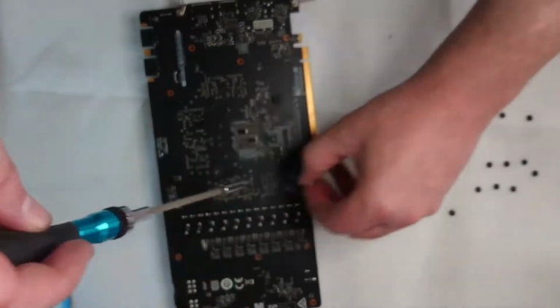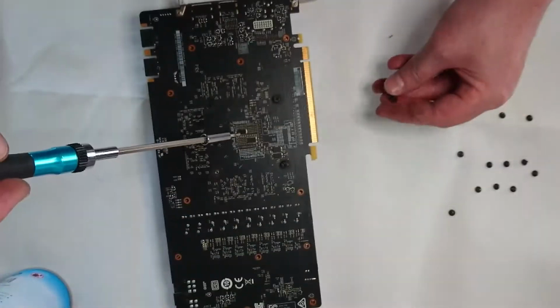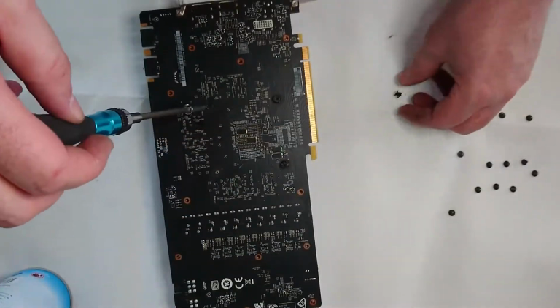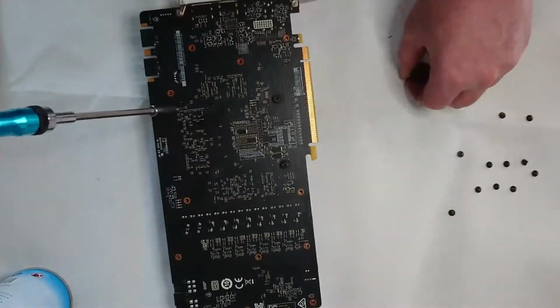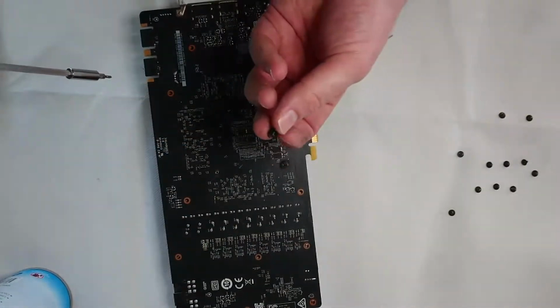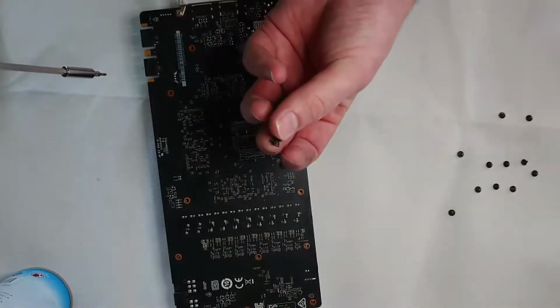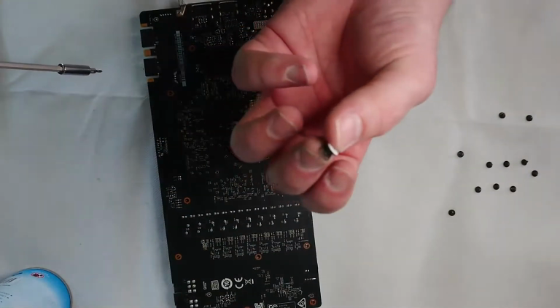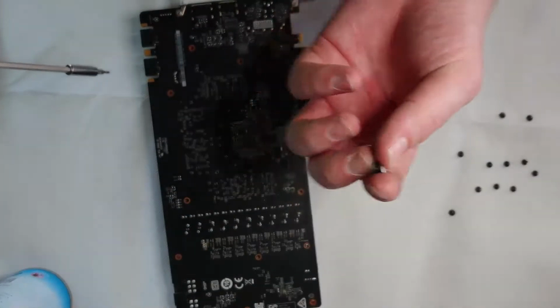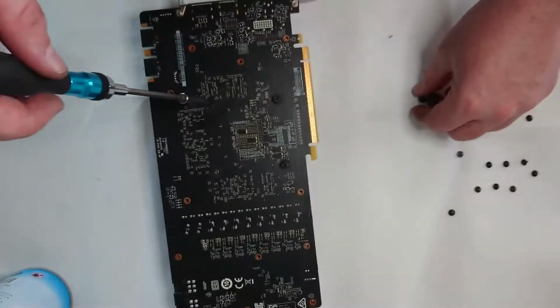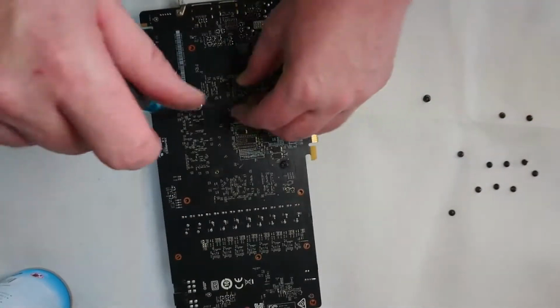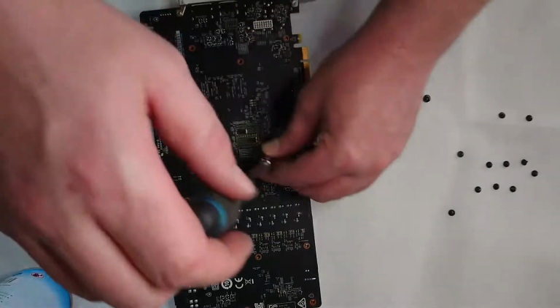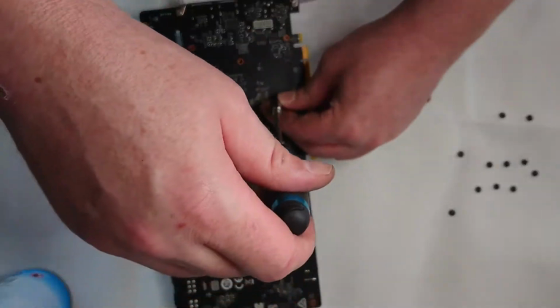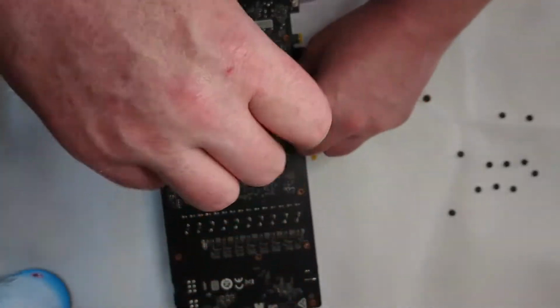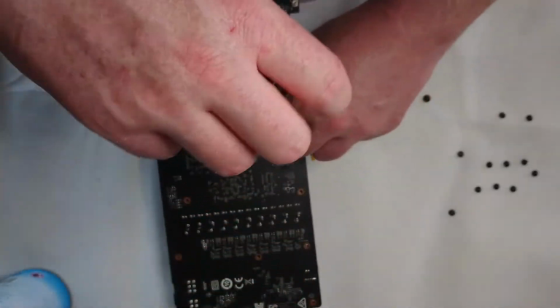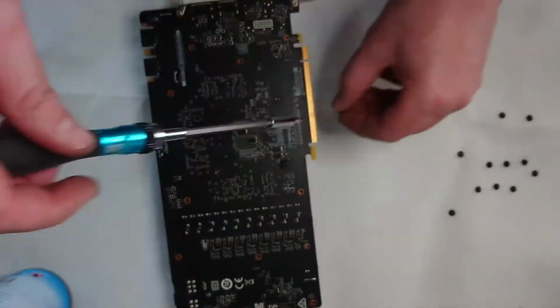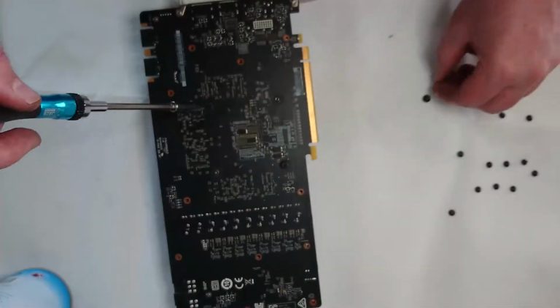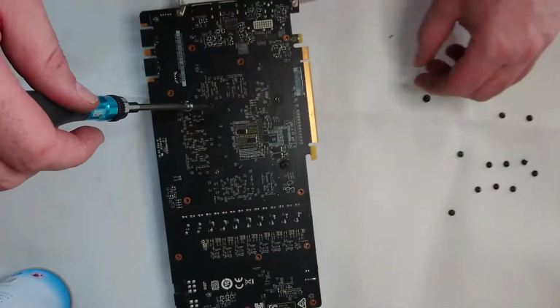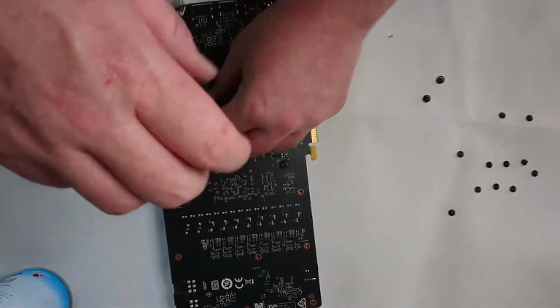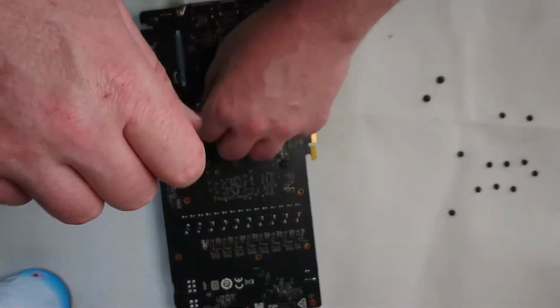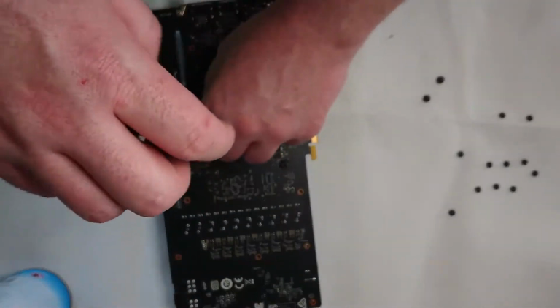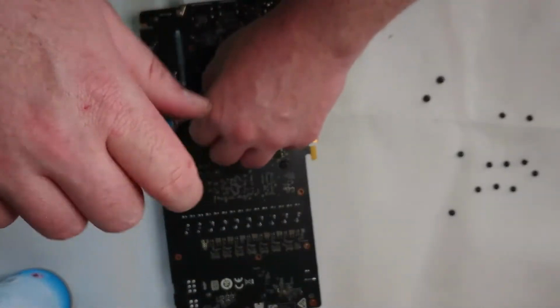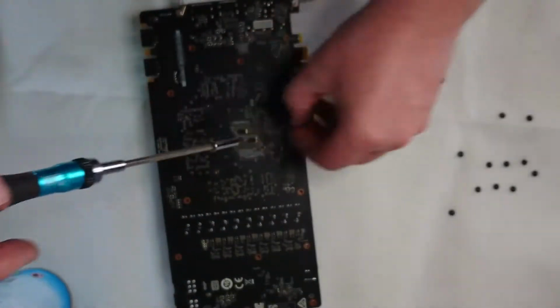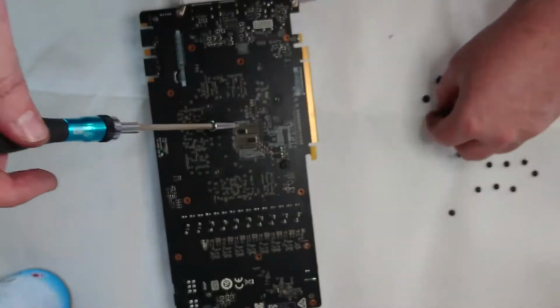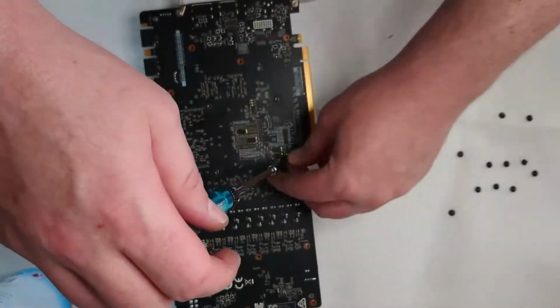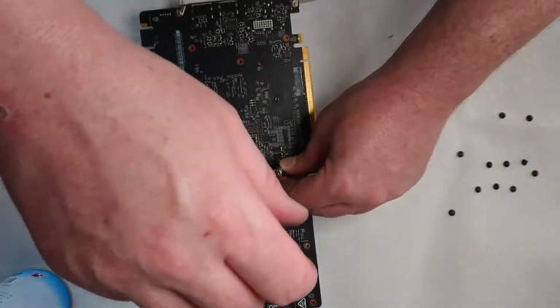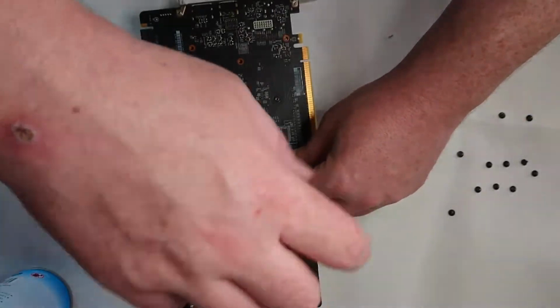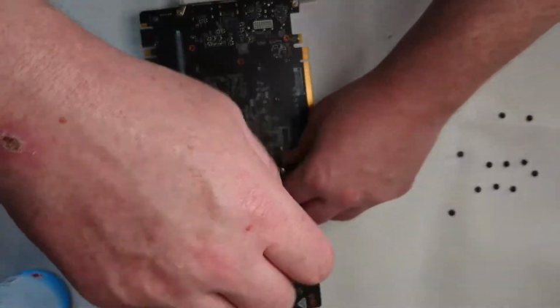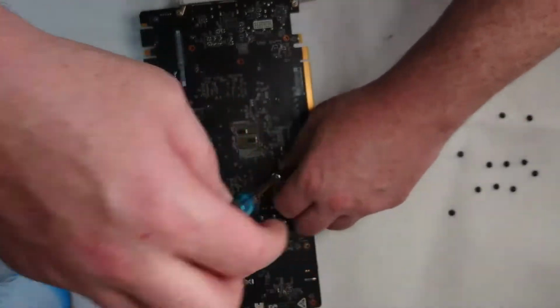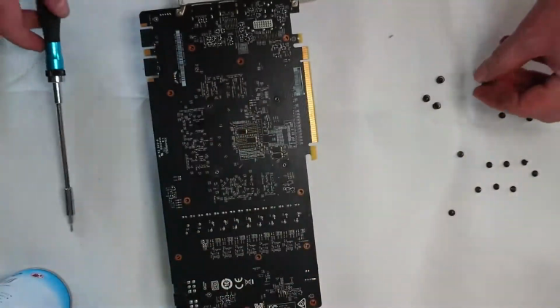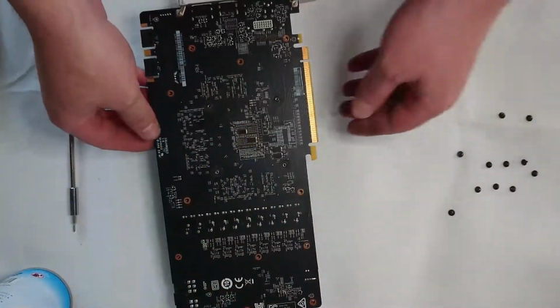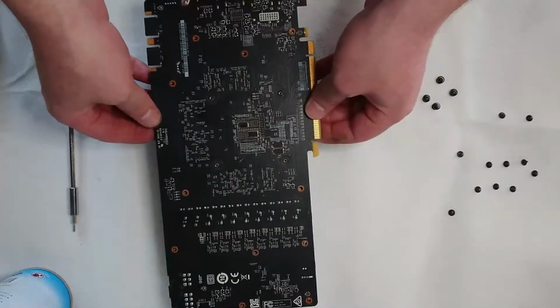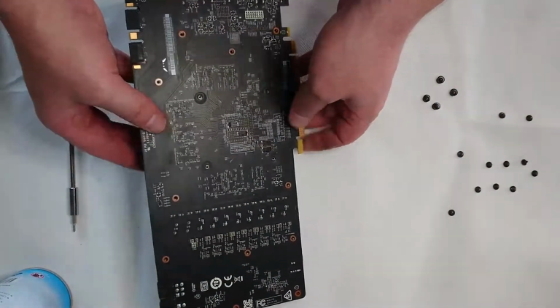So here we have the GPU die with some old thermal paste on it. You can see the thermal pads on the back here as well, just cooling vital components. We'll dust it all off, clean off the thermal paste and get this thing back together.